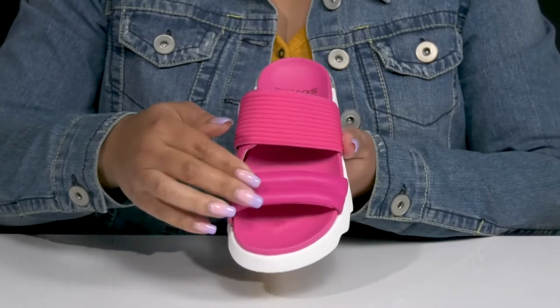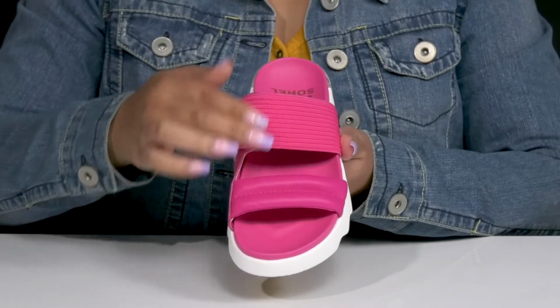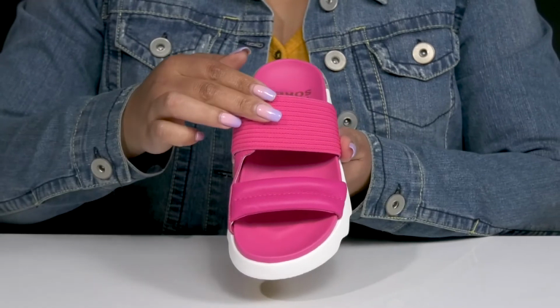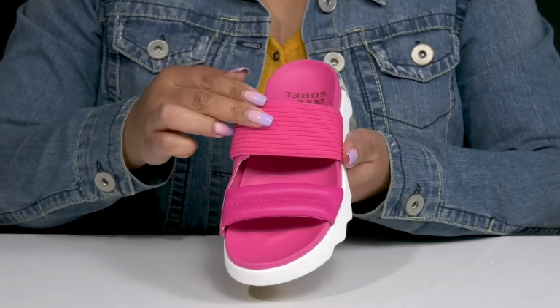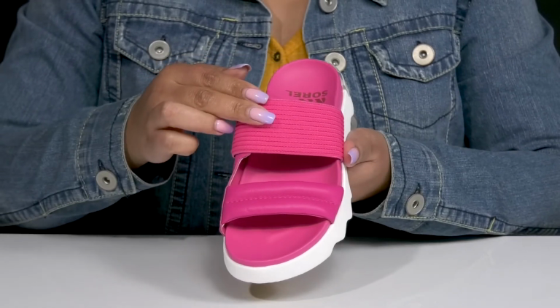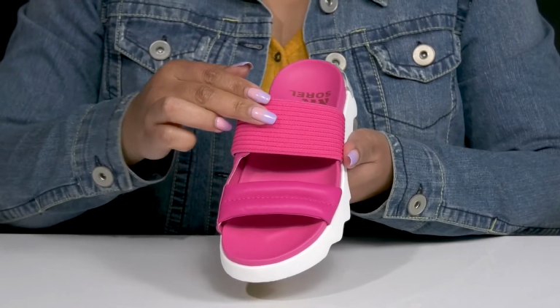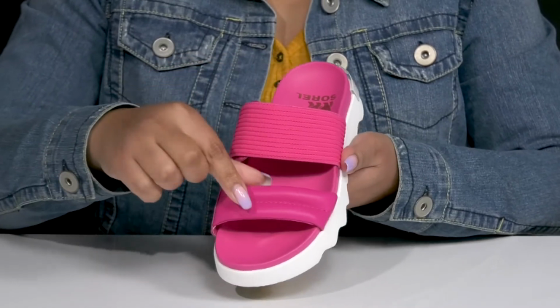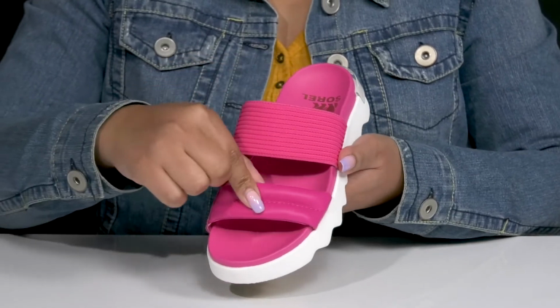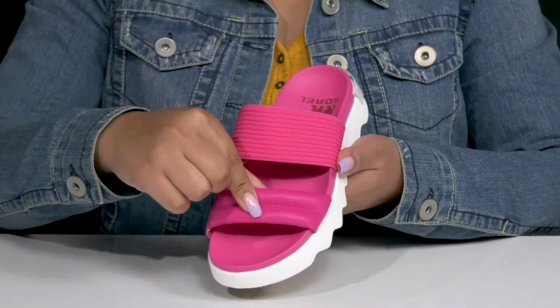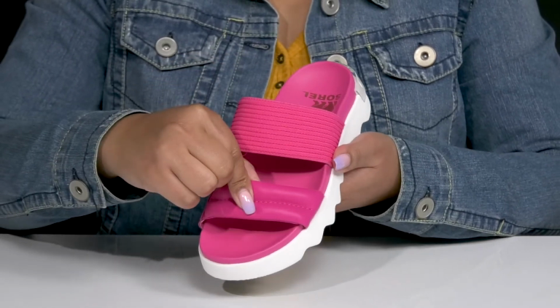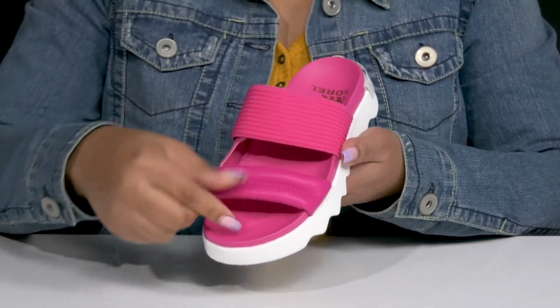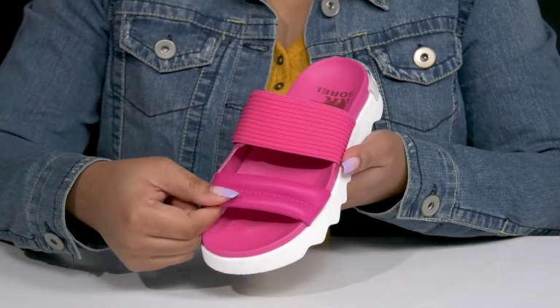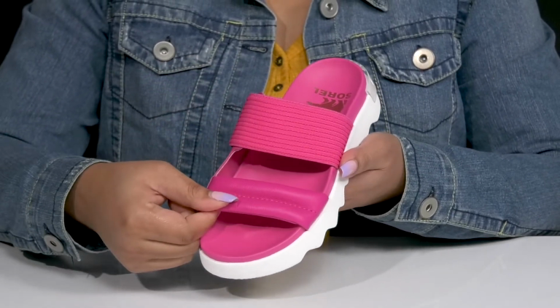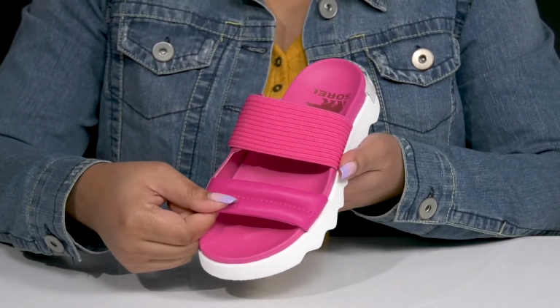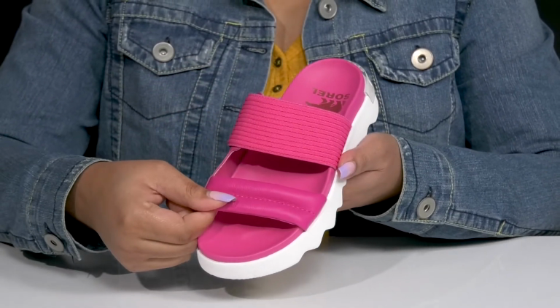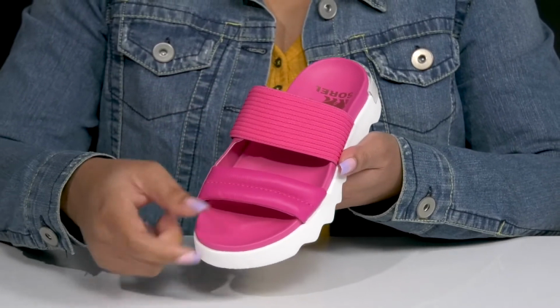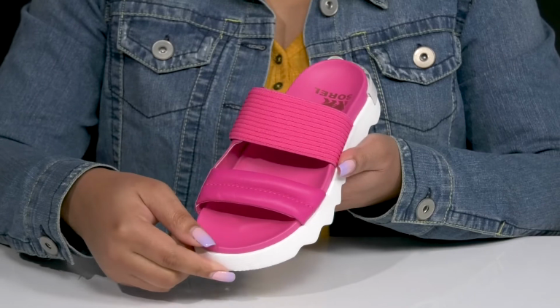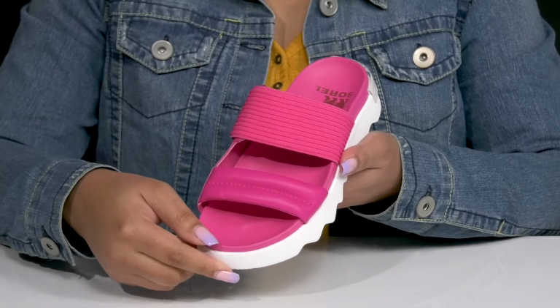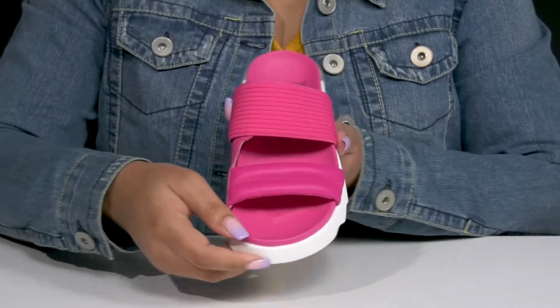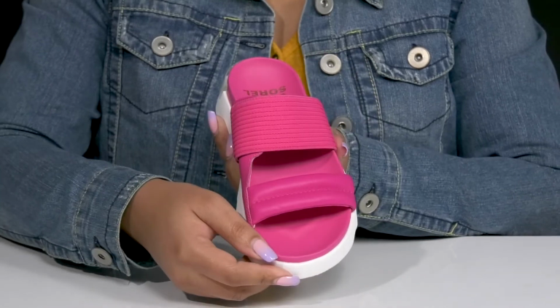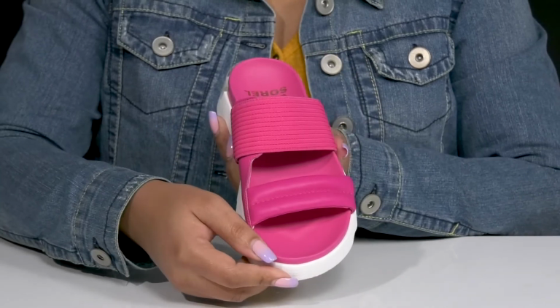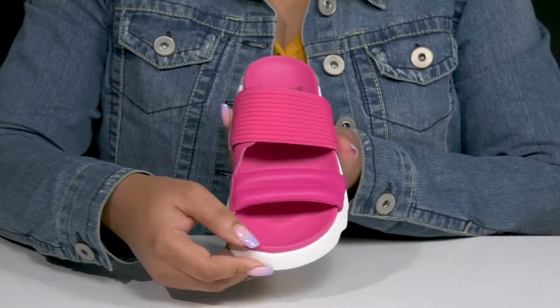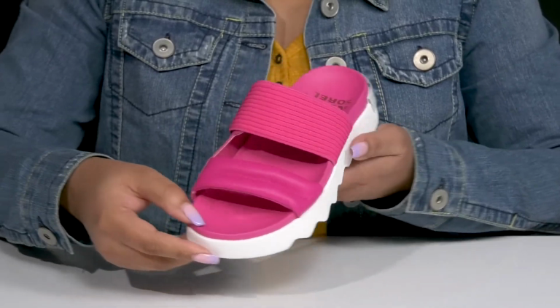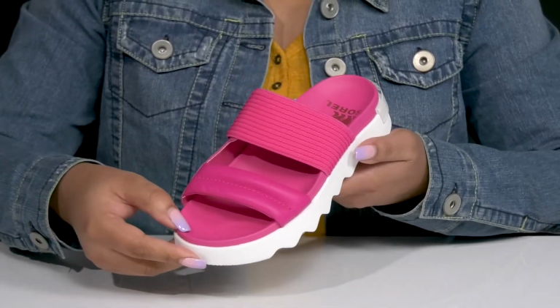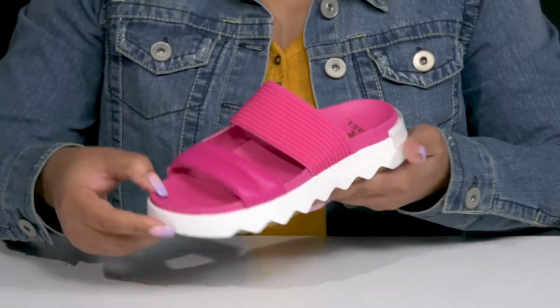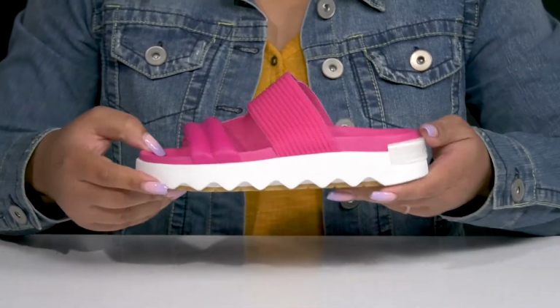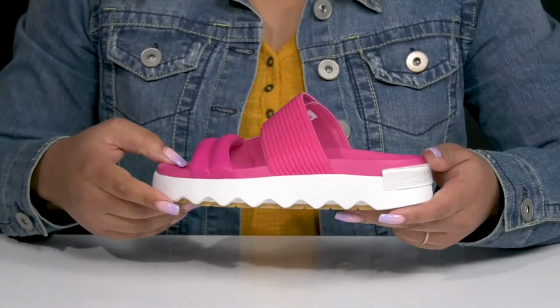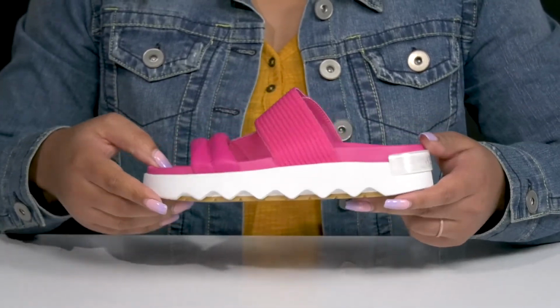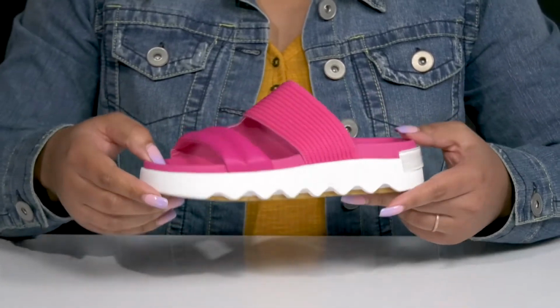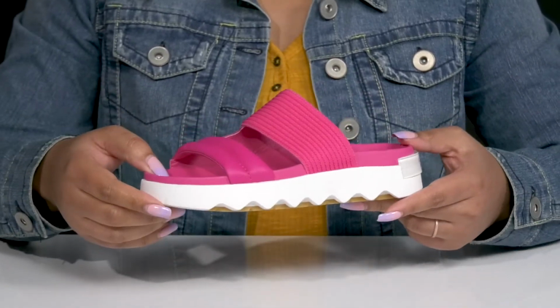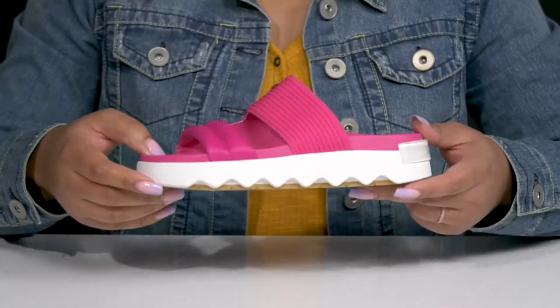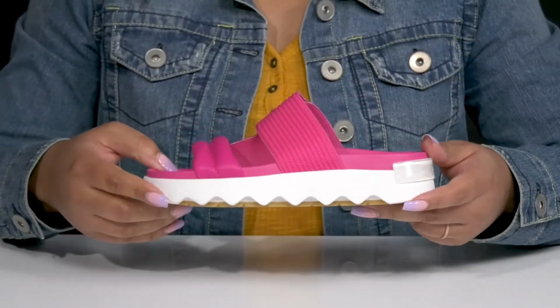Both of the straps have a ripped design and there's a puffed detail at the front strap, giving you a cute and casual style that's great to slip on for many different outings.